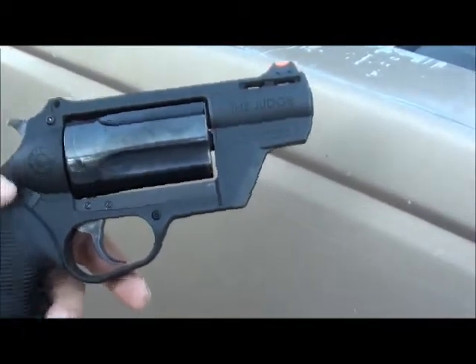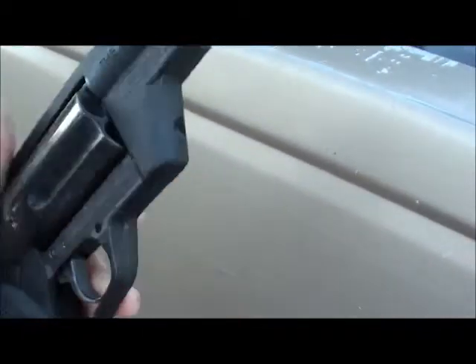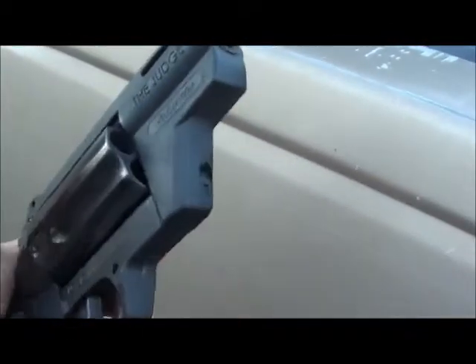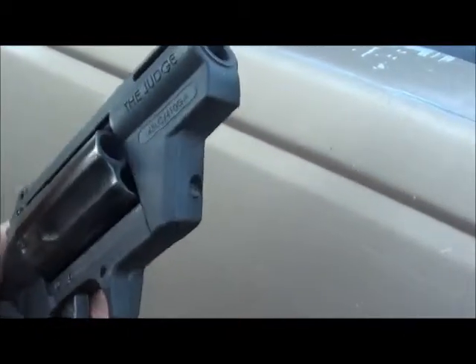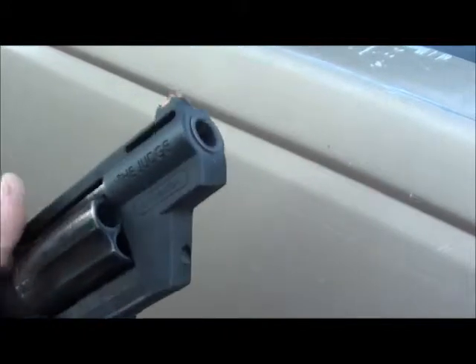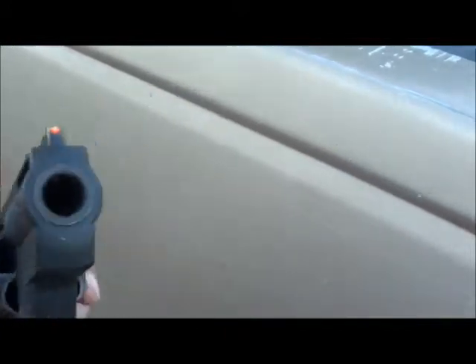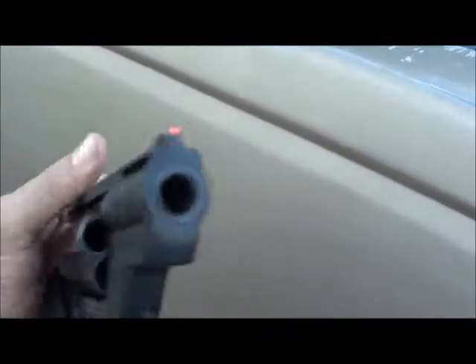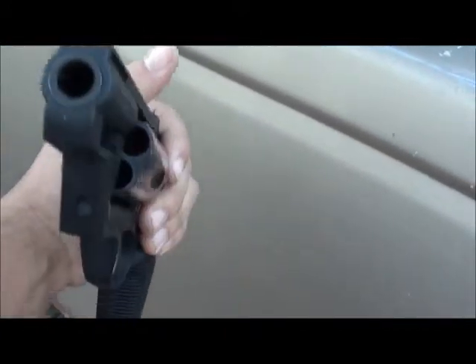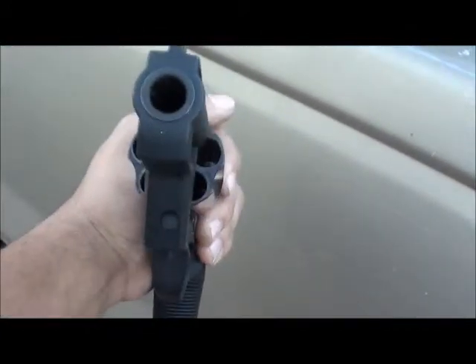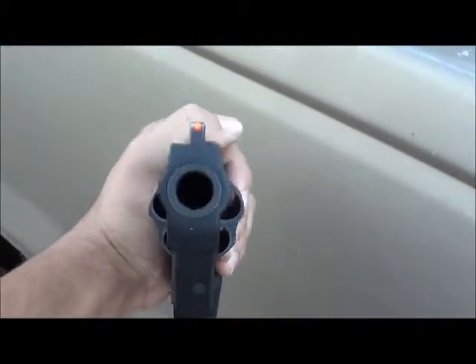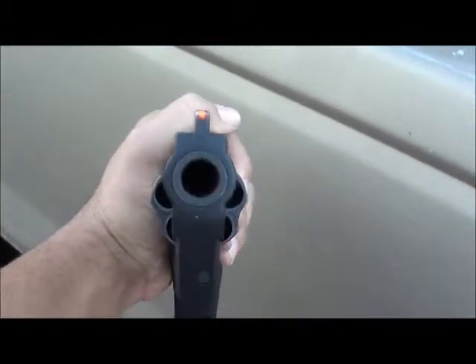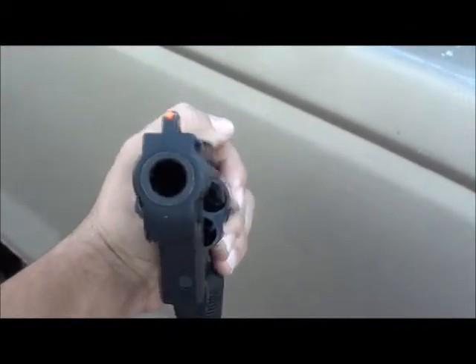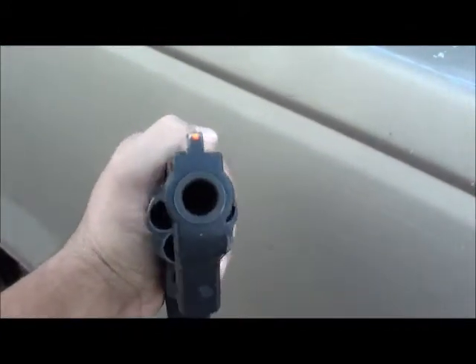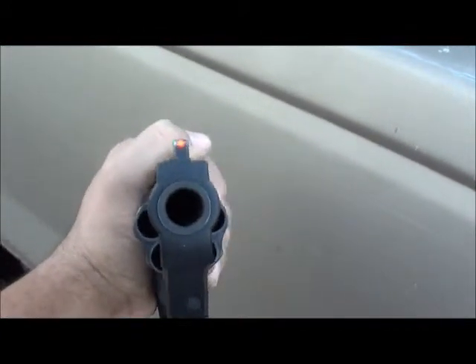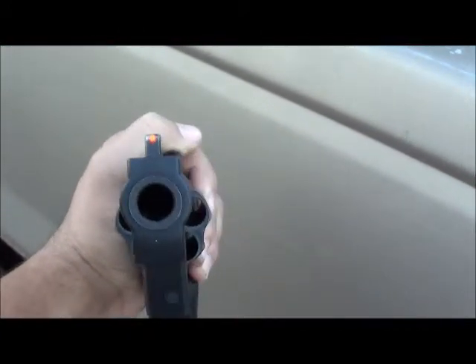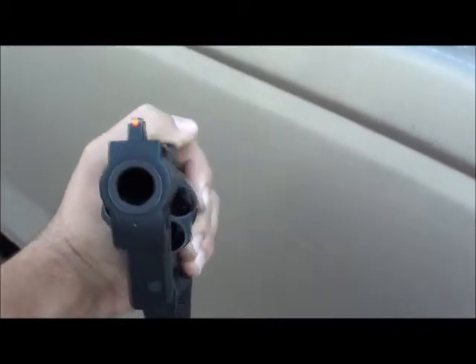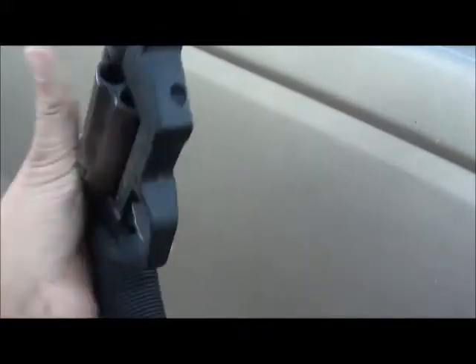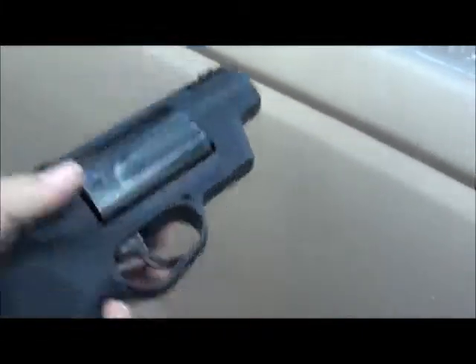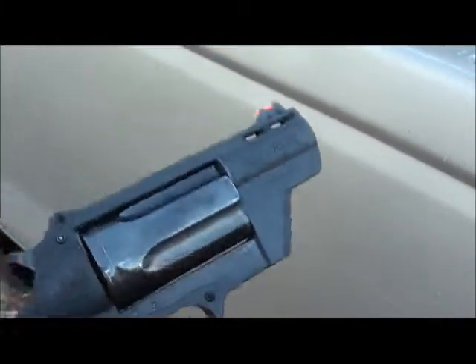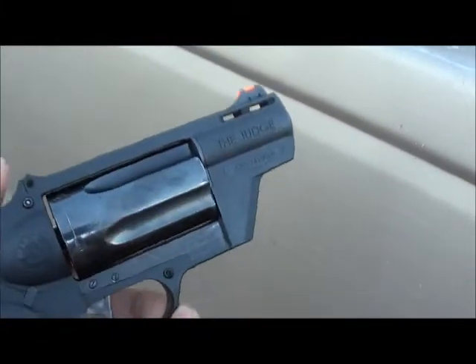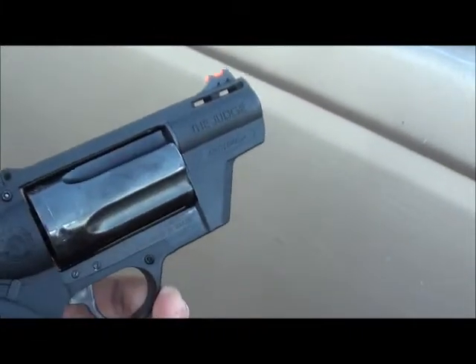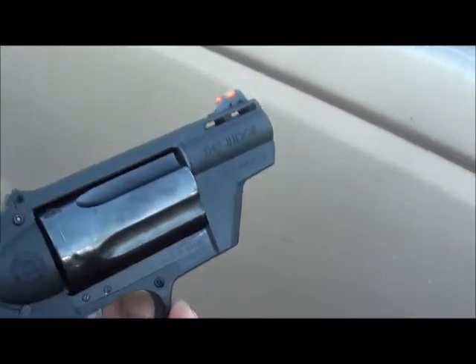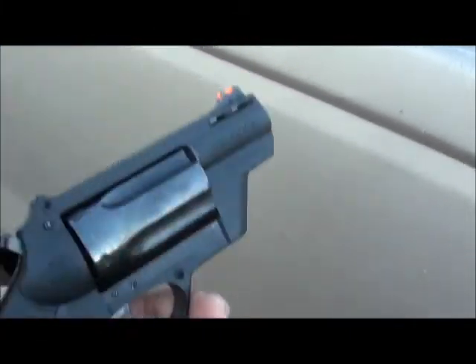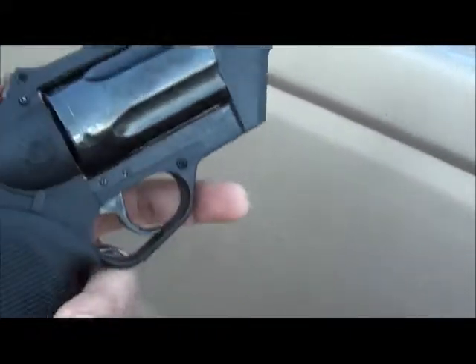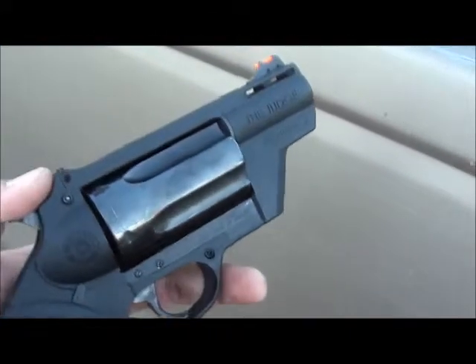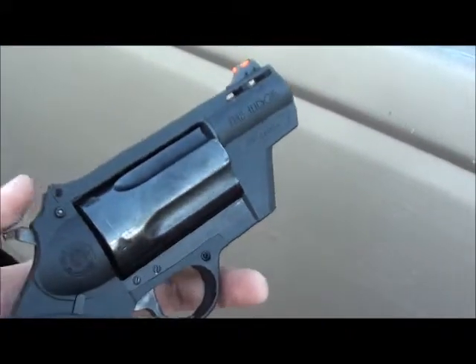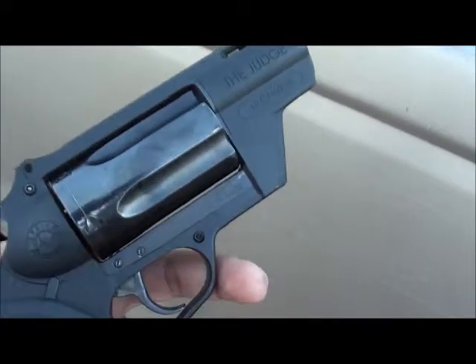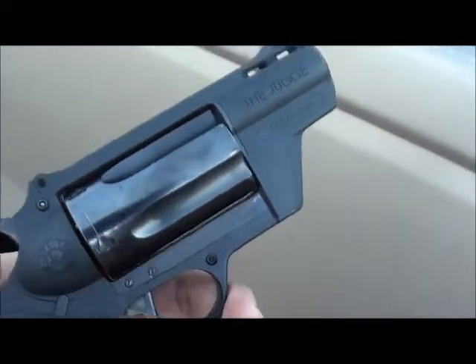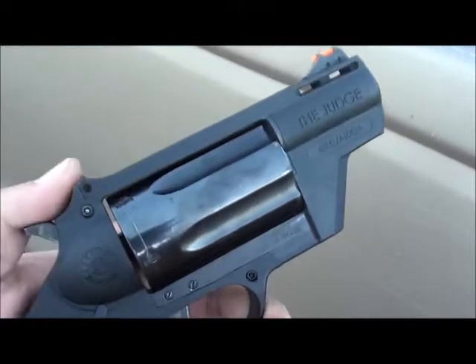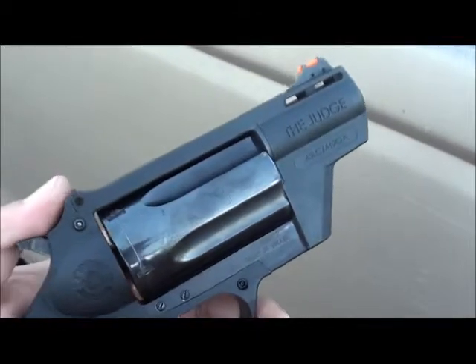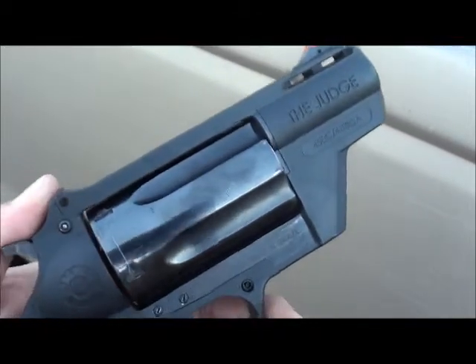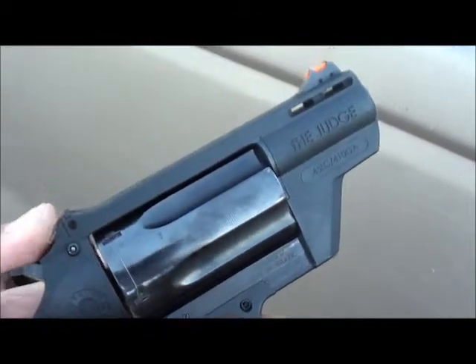It's meant for self defense, and if I had that pointed at me loaded, I know it would make me soil my britches. Very light gun — of course you definitely feel that when it goes off and it's recoiling.